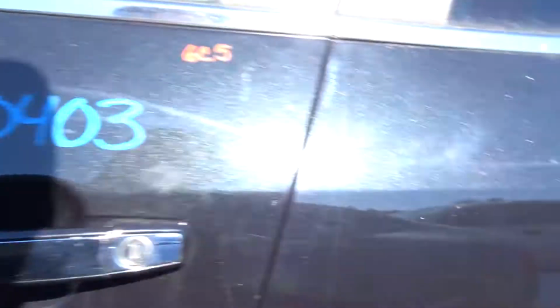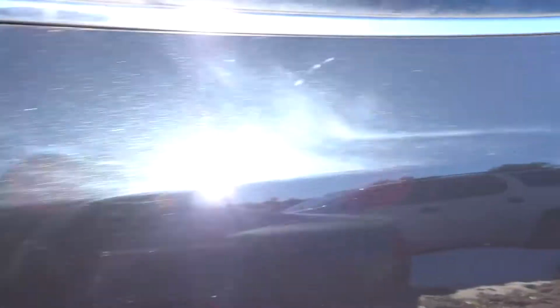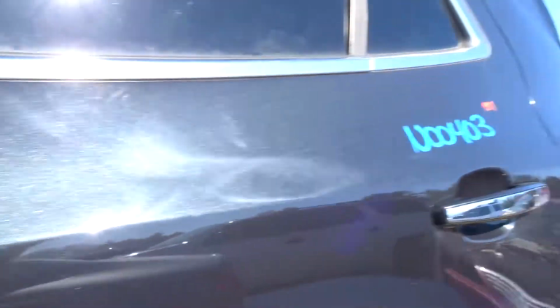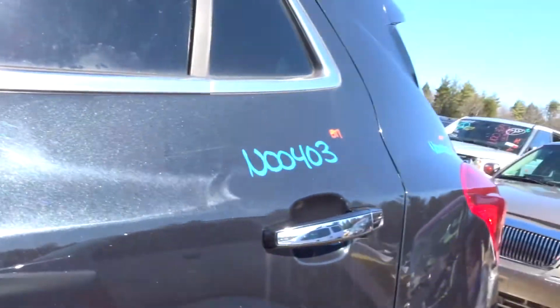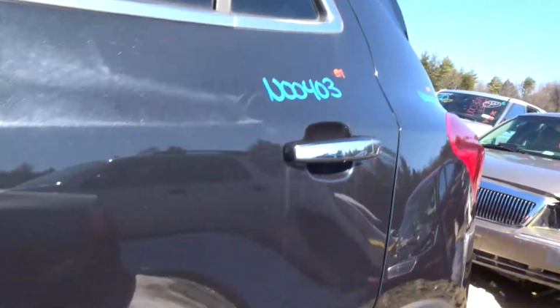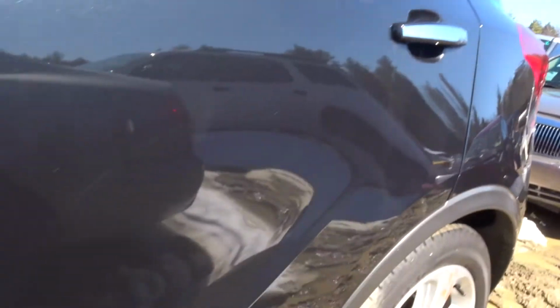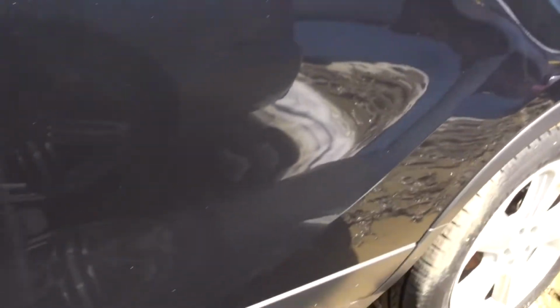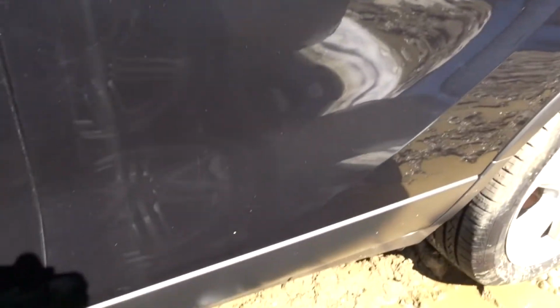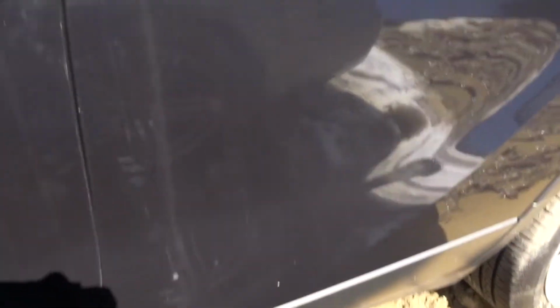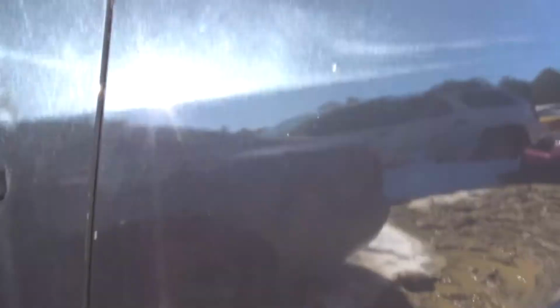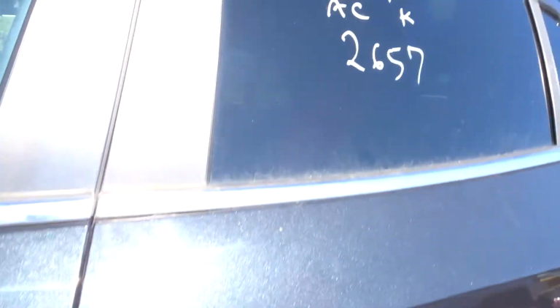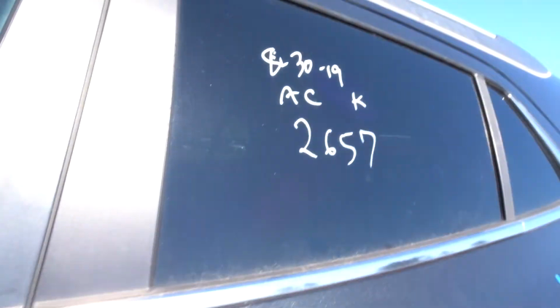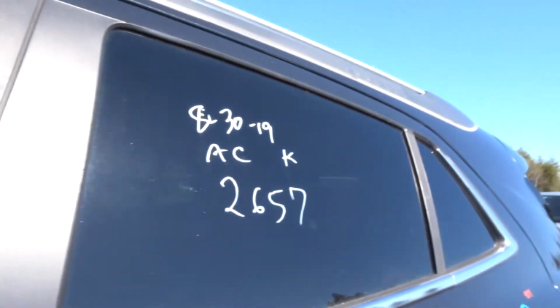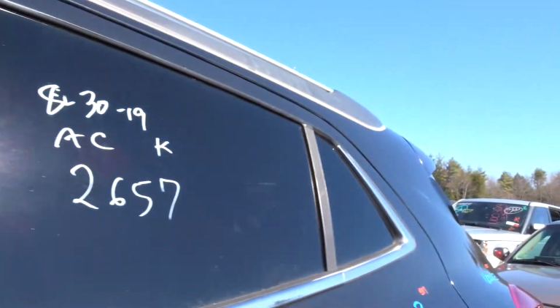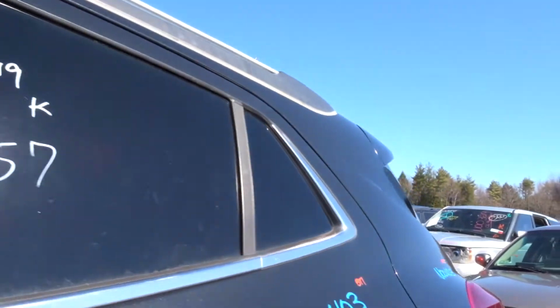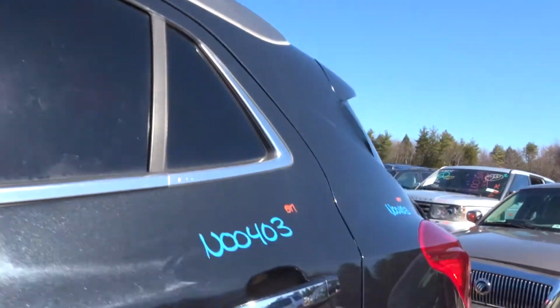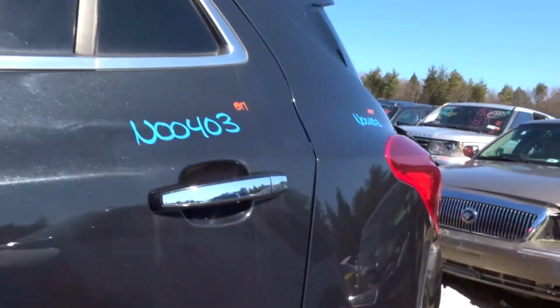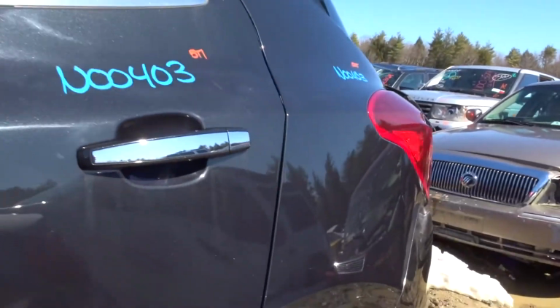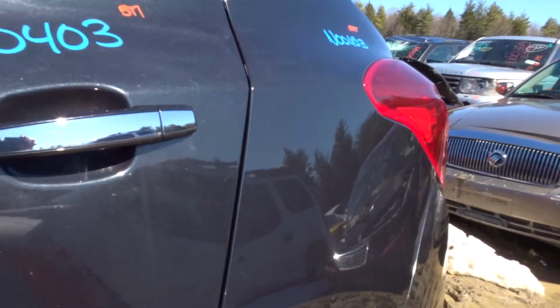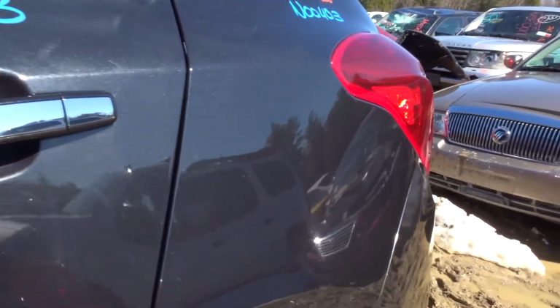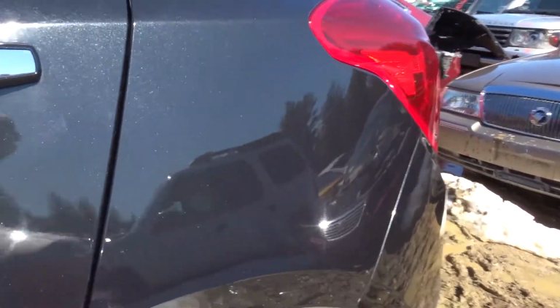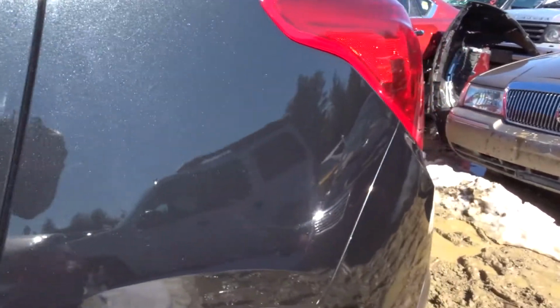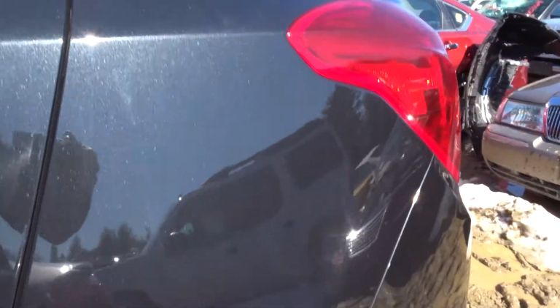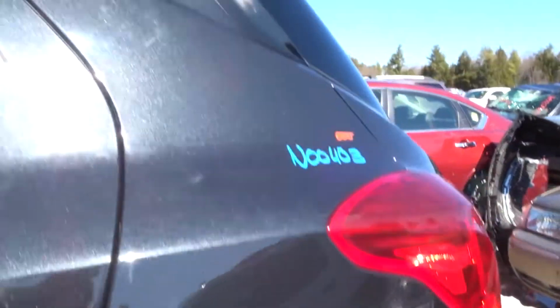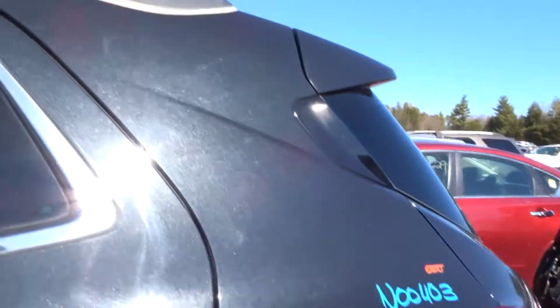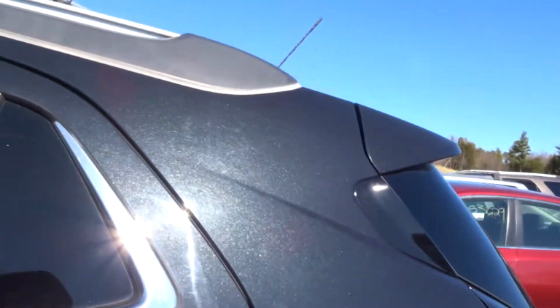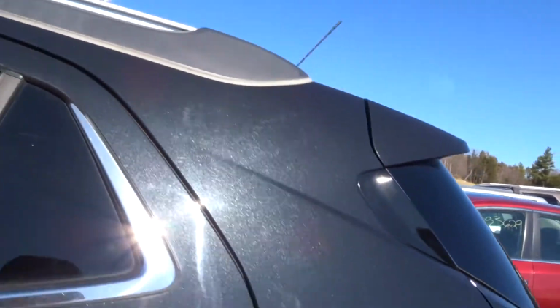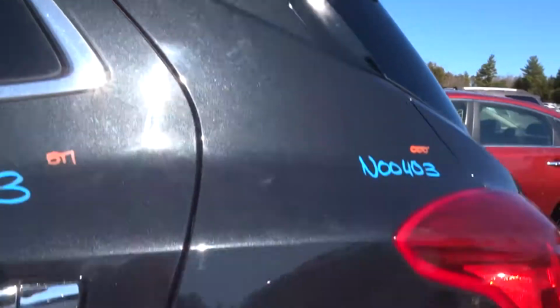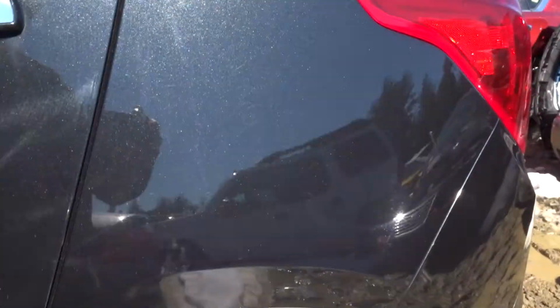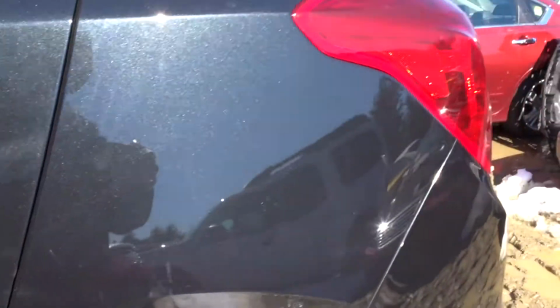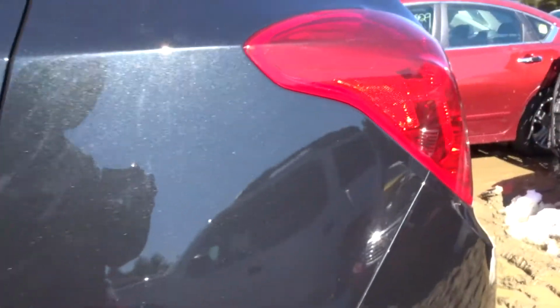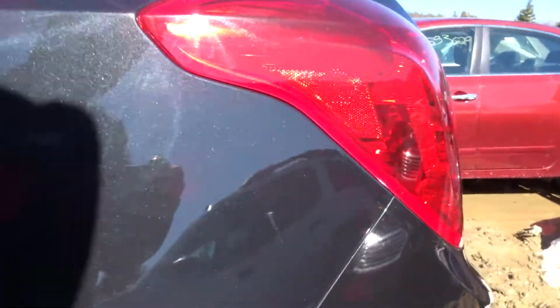Looks like you got some paint blemish on the left rear door, but no physical damage listed on it. It still looks awesome — privacy tint glass. Quarter panel on the left side, great condition listed with no damage. That's definitely insurance quality if I've ever seen it.